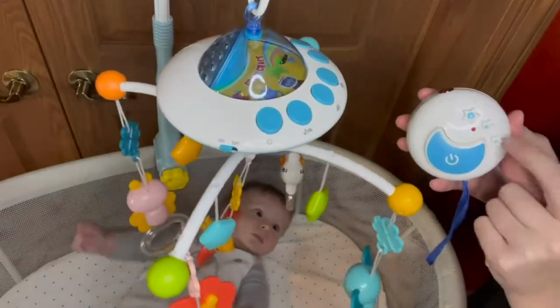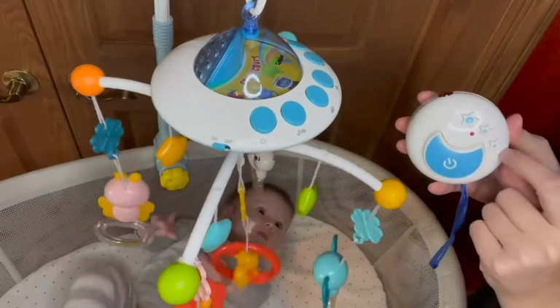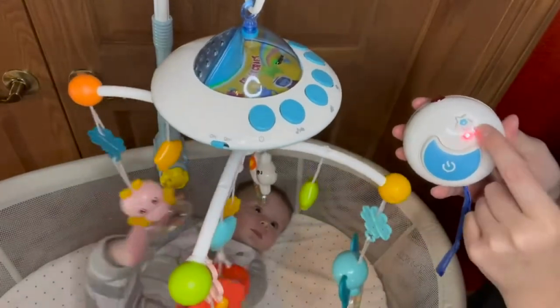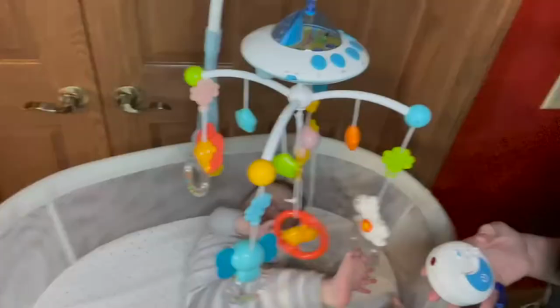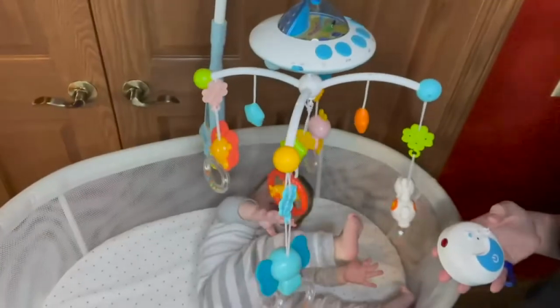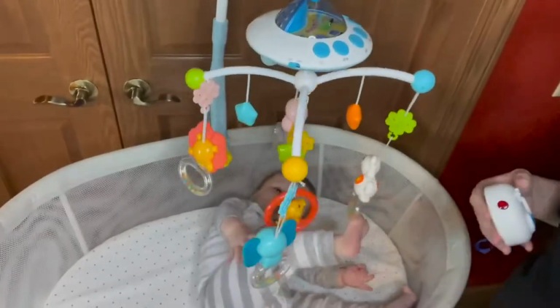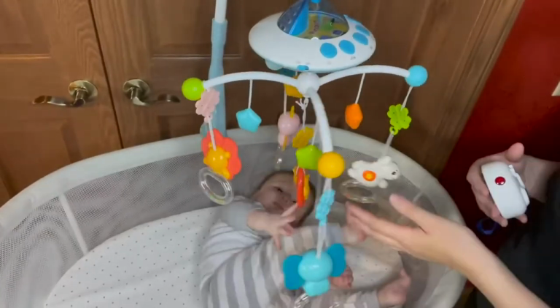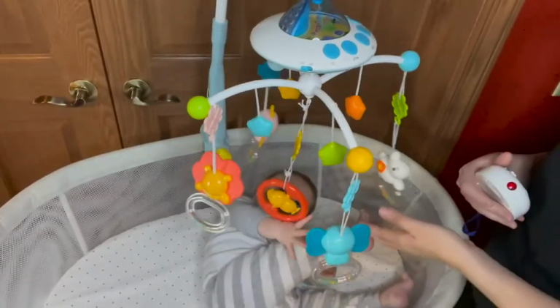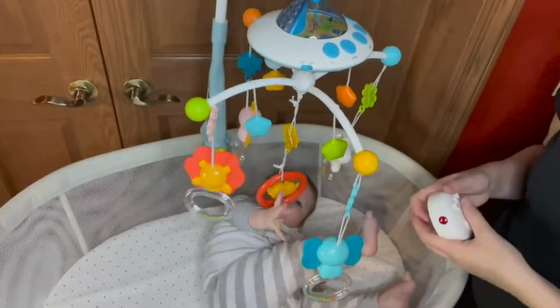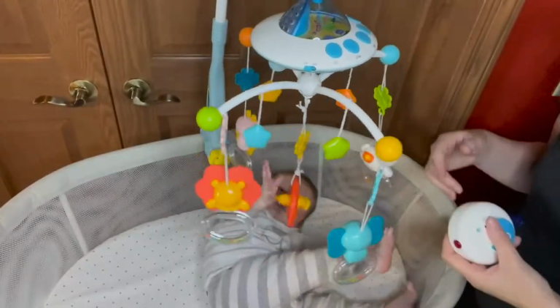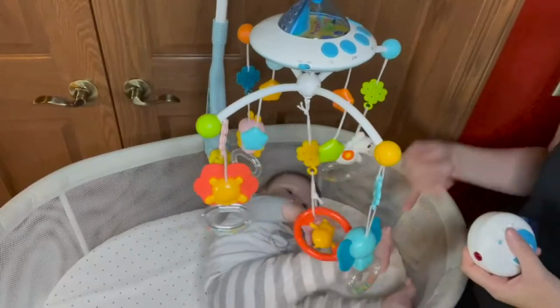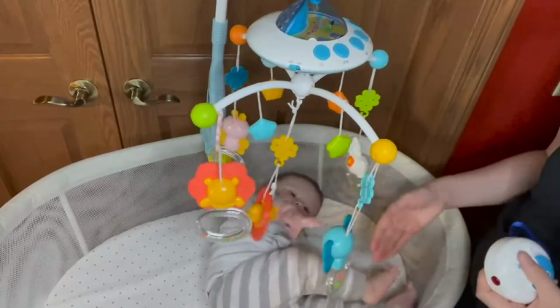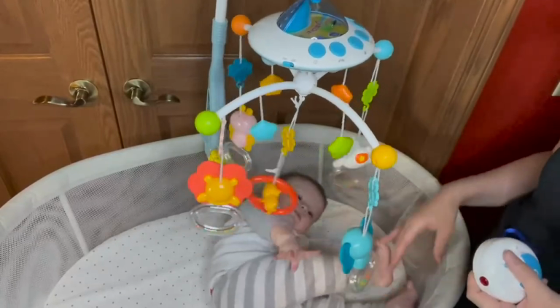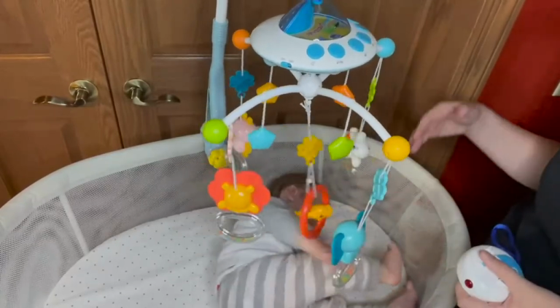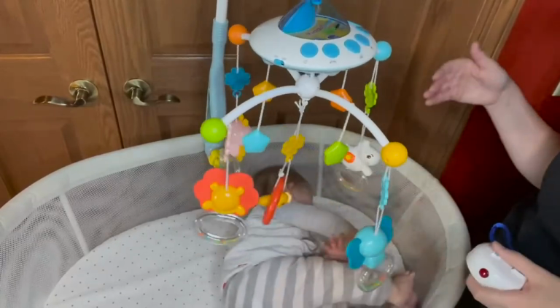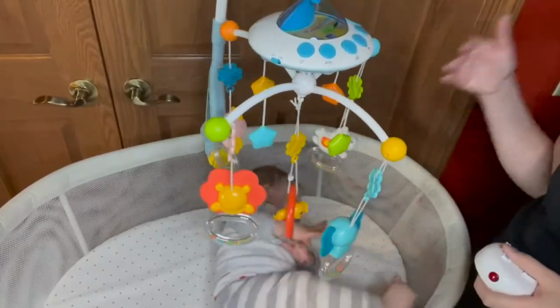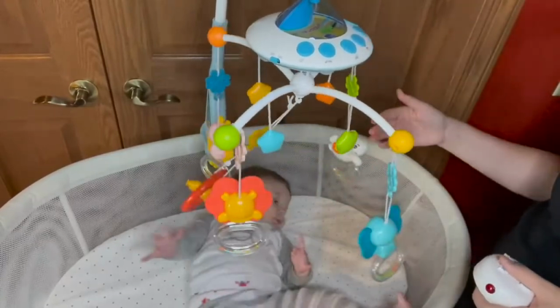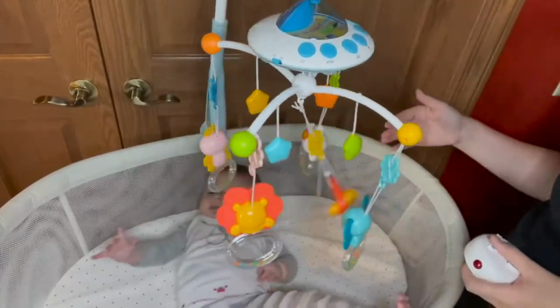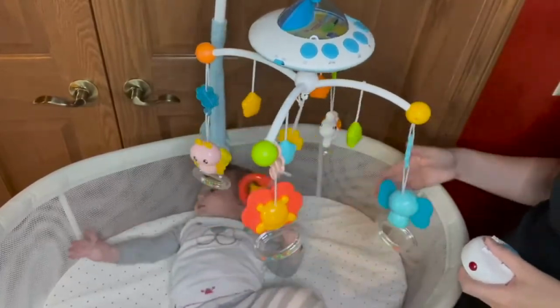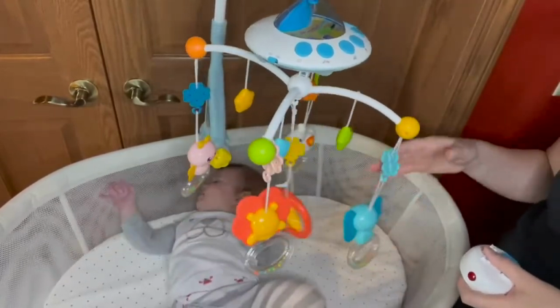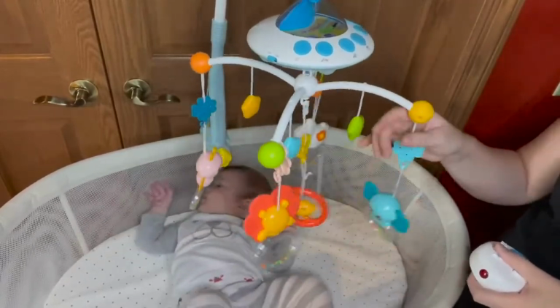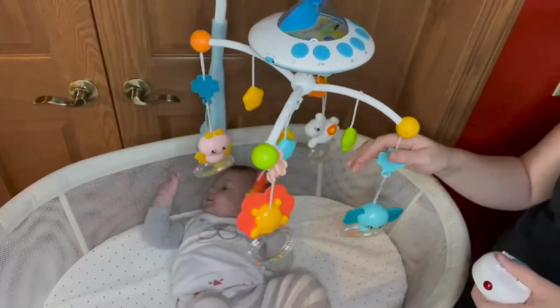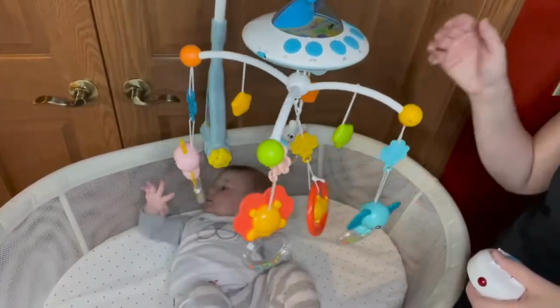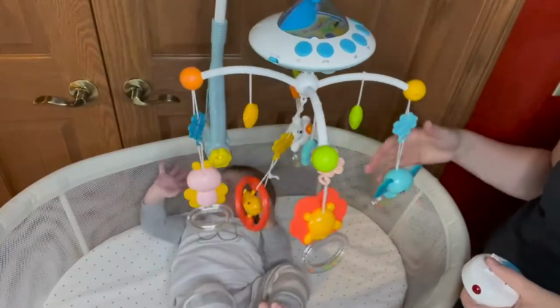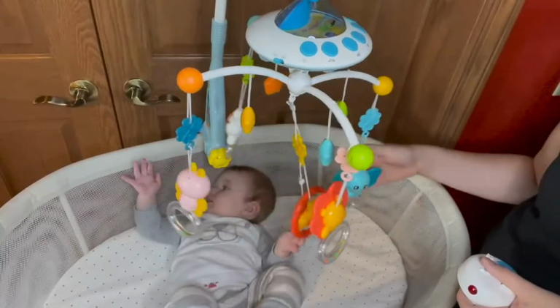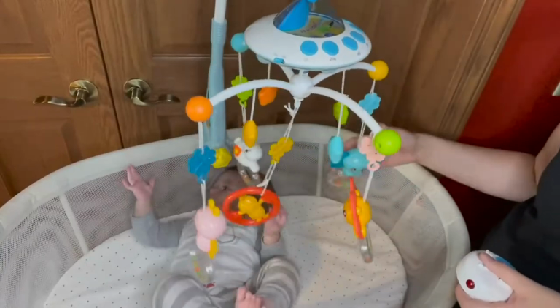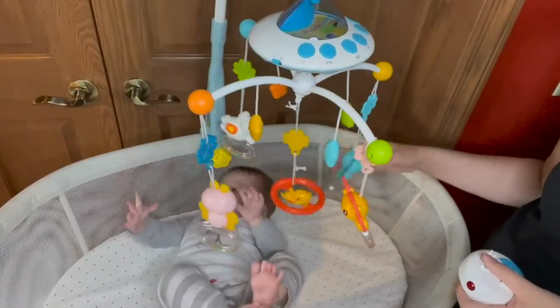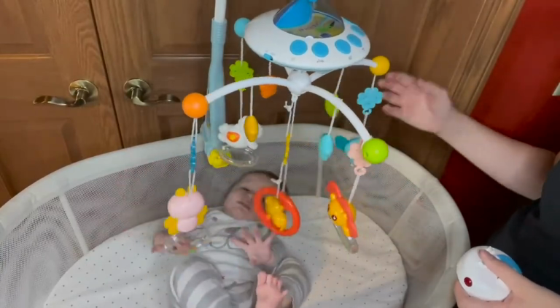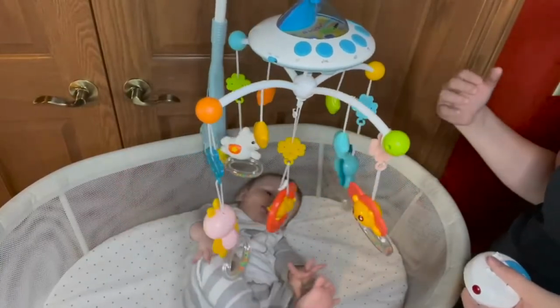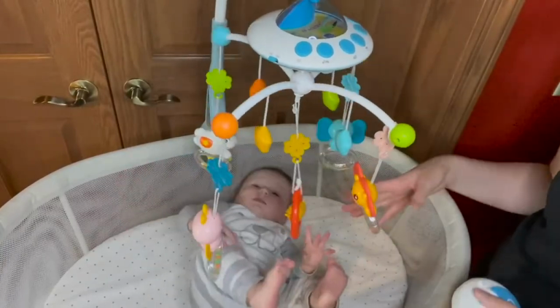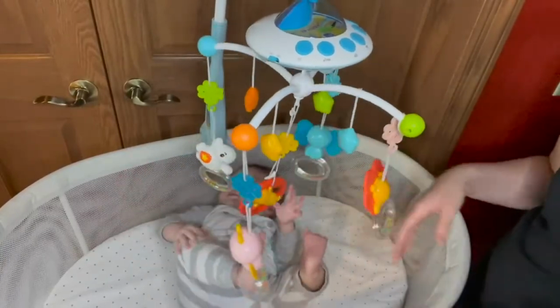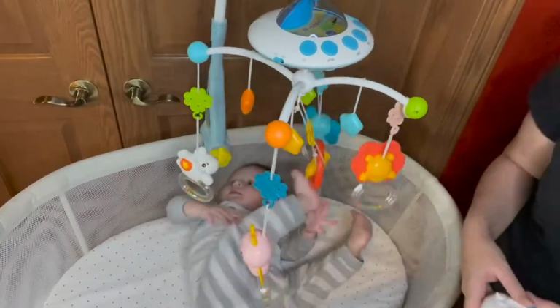You also have the same controls on your remote: power button on and off, projector light on and off, and a volume adjuster. As you can see, my child is pulling and playing with his mobile, and this is super secure — I never worry about this falling or anything coming off while he is interacting with it.